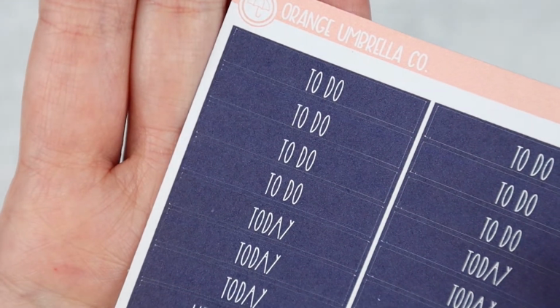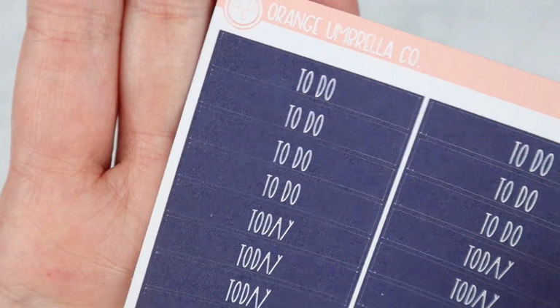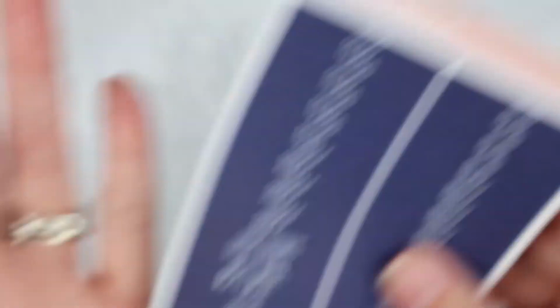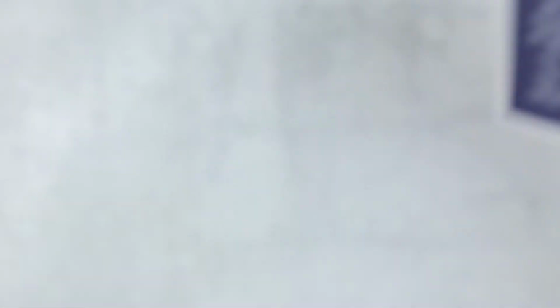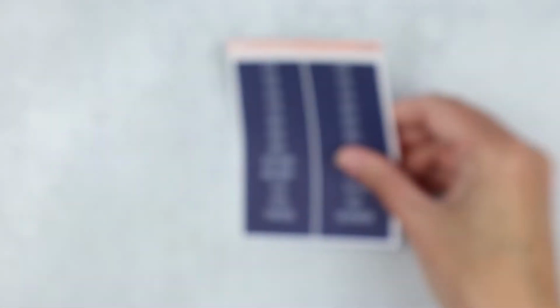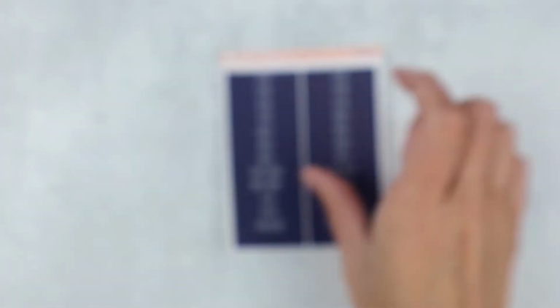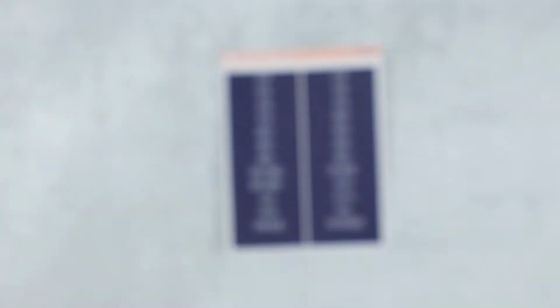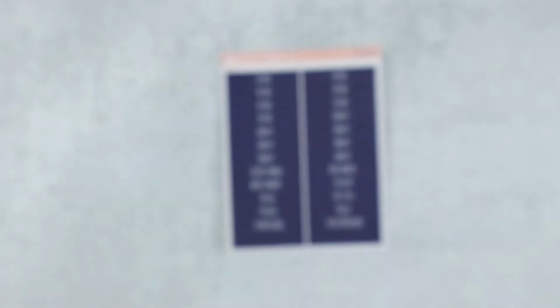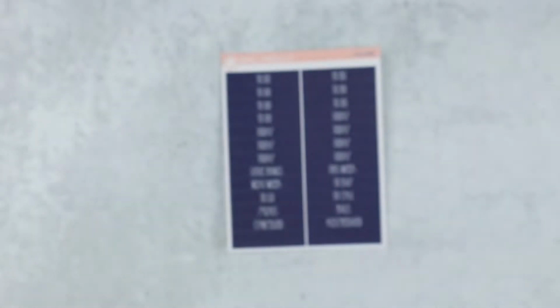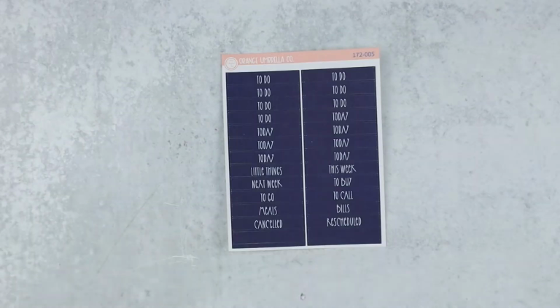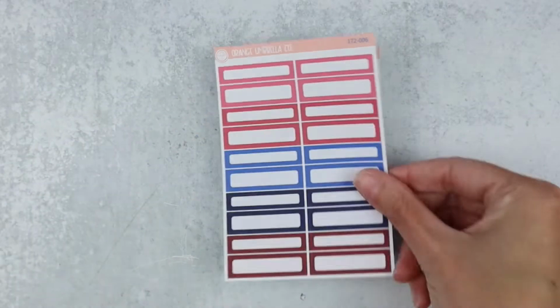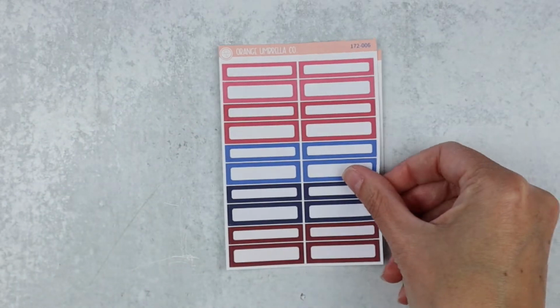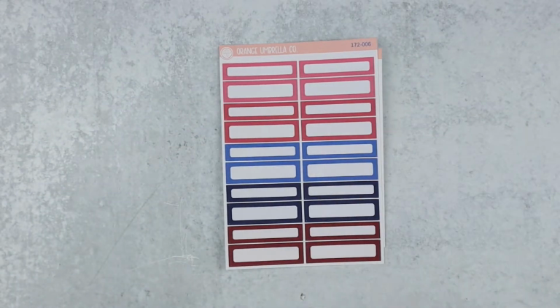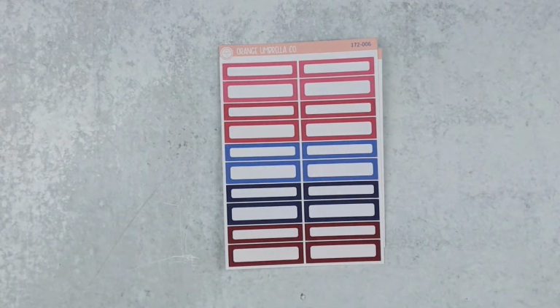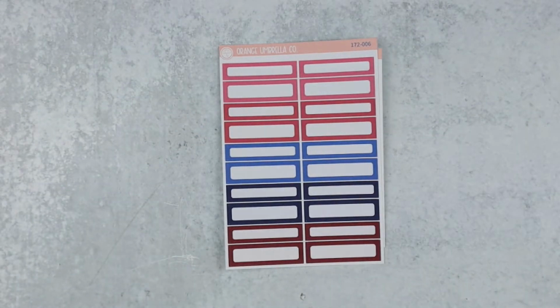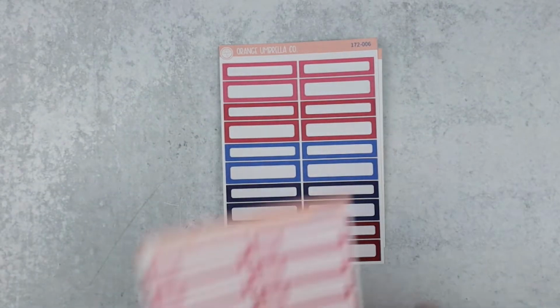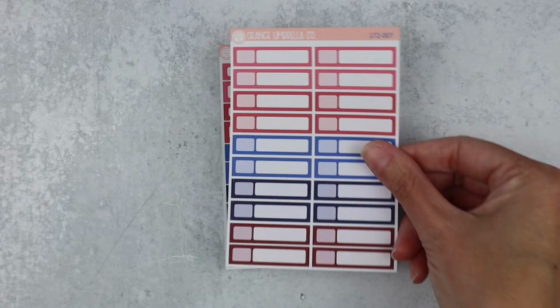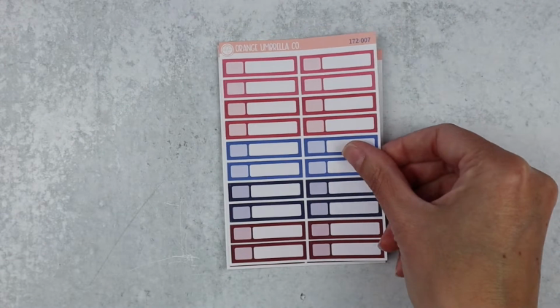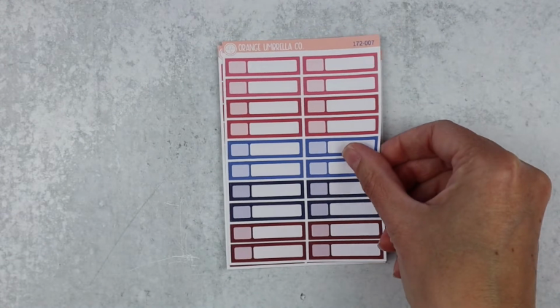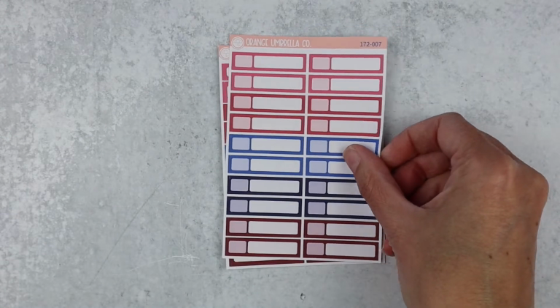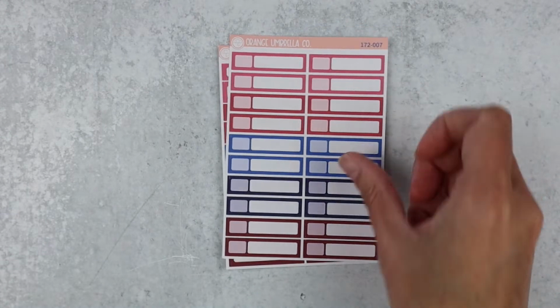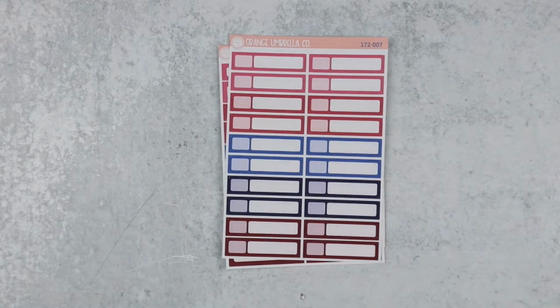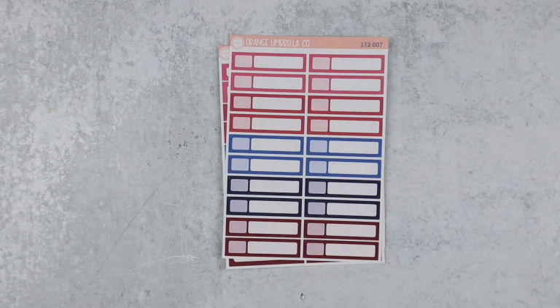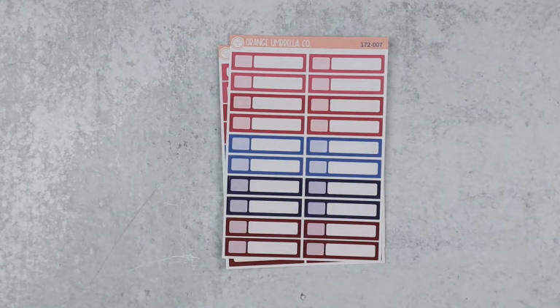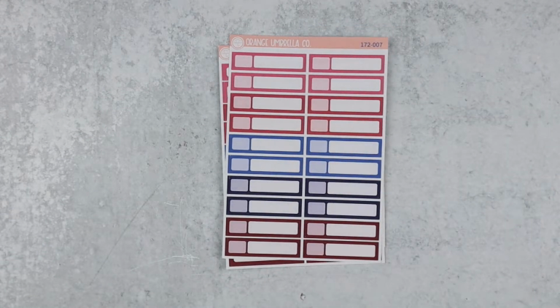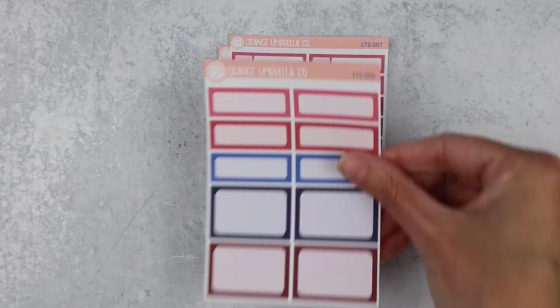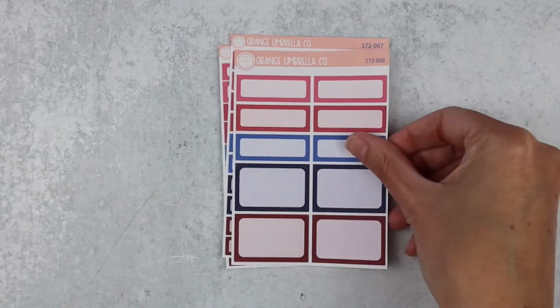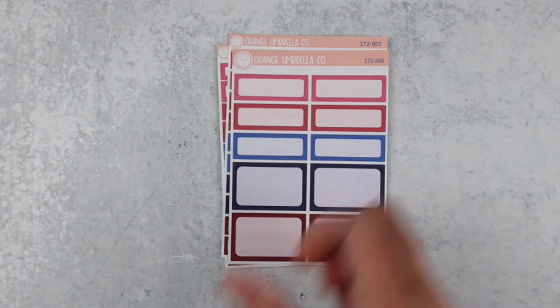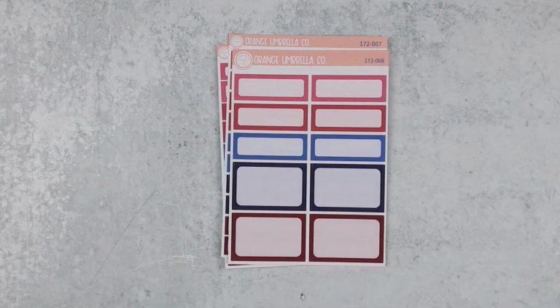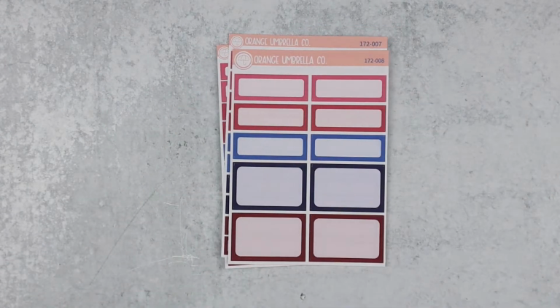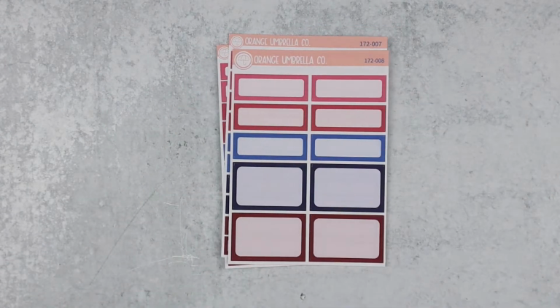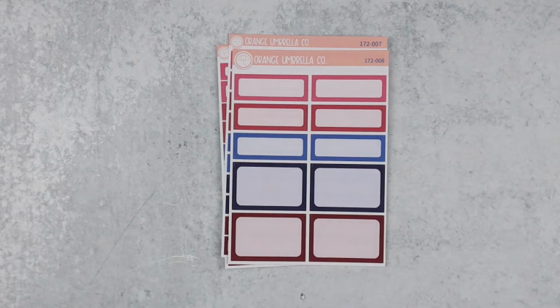That looks a little more accurate. So that's the header sheet. Basic labels. Appointment labels. Solid half and quarter boxes.